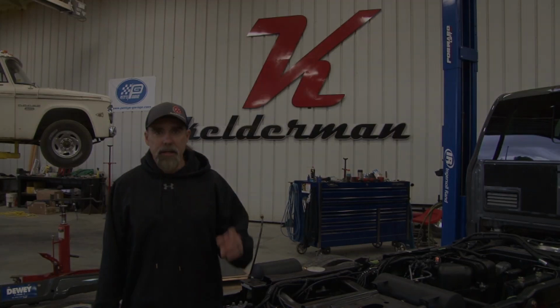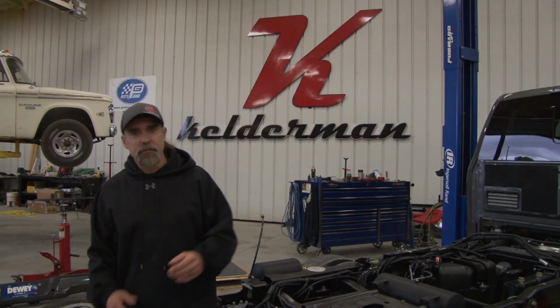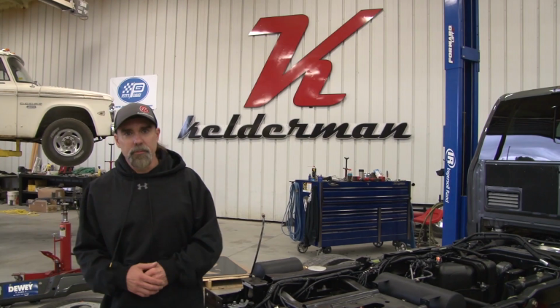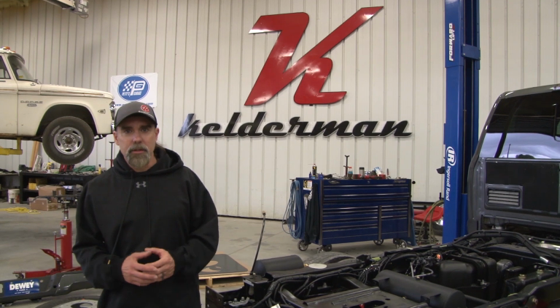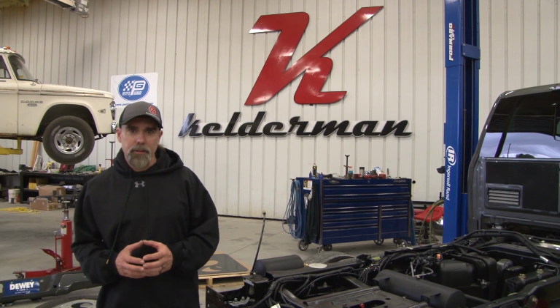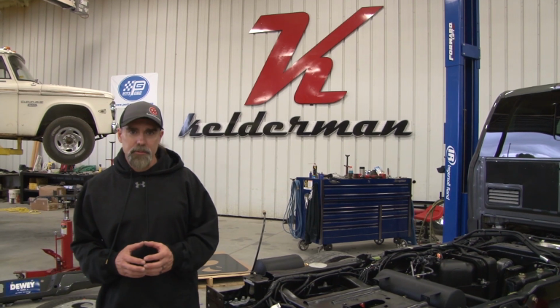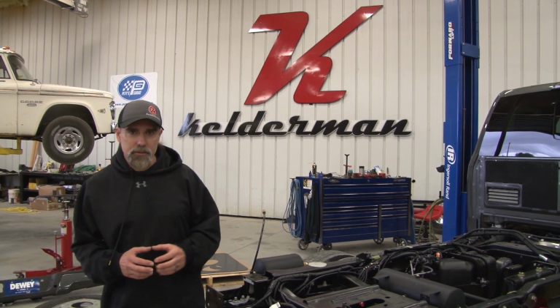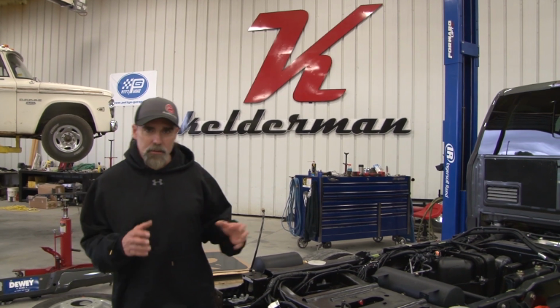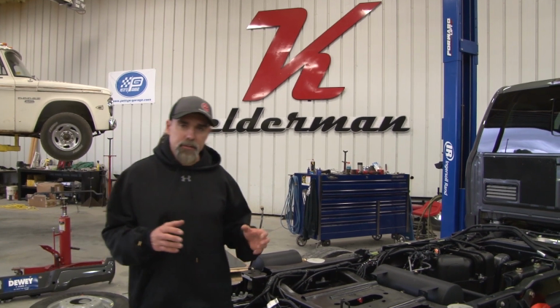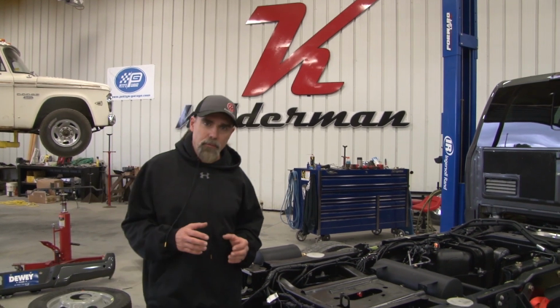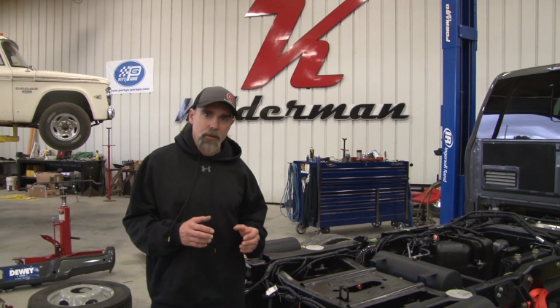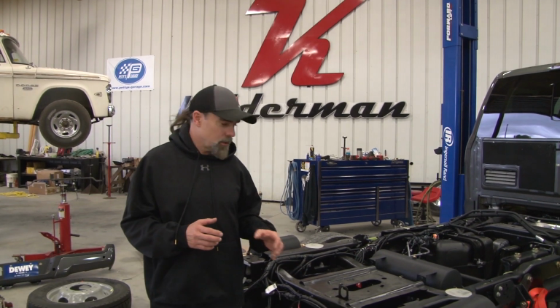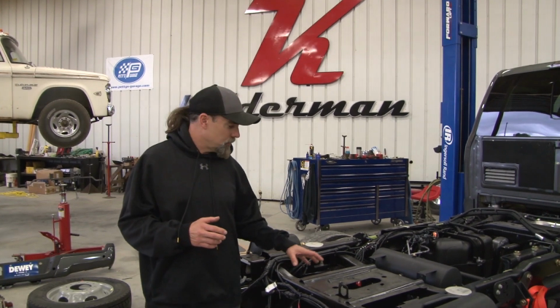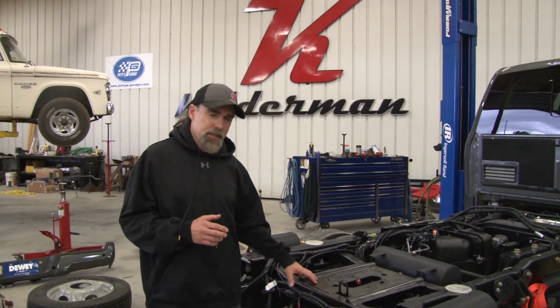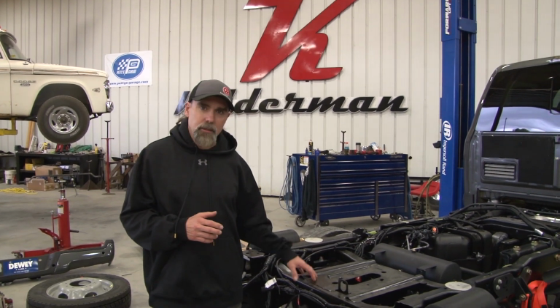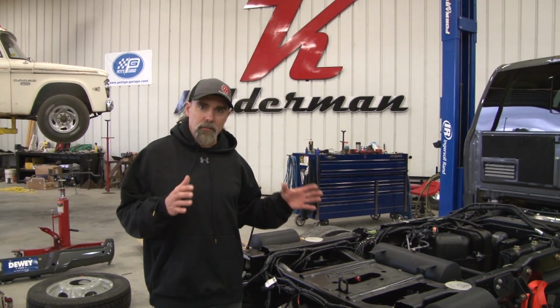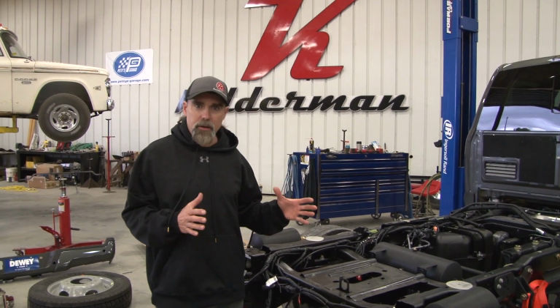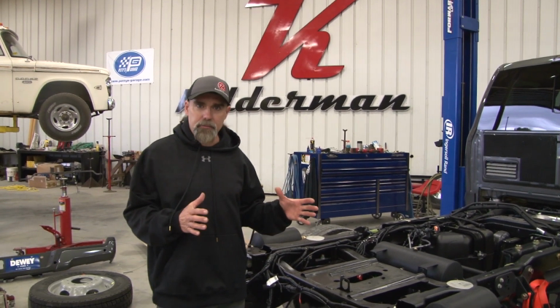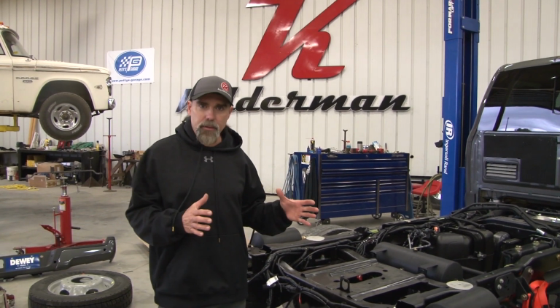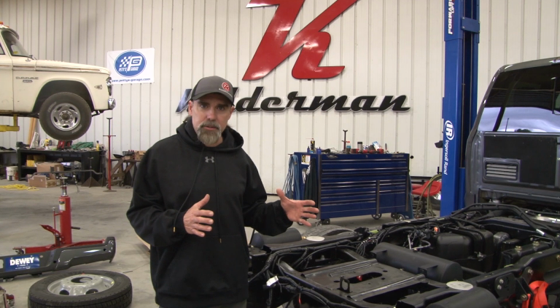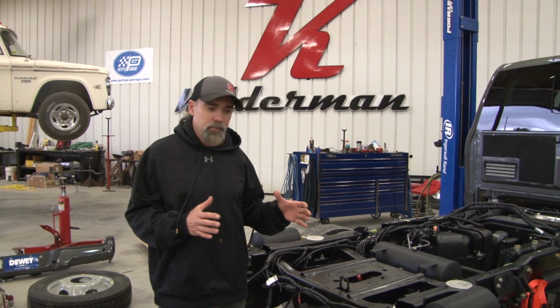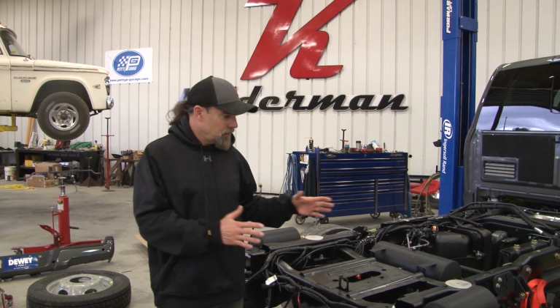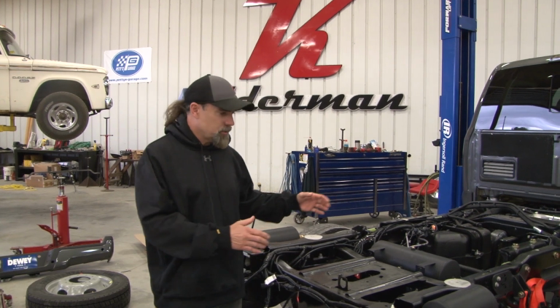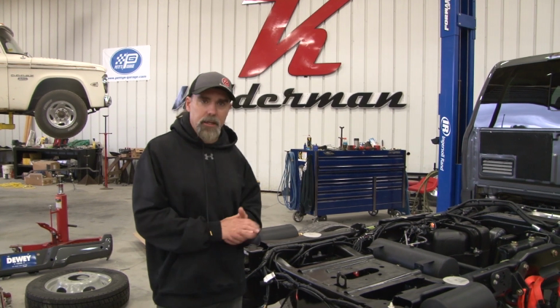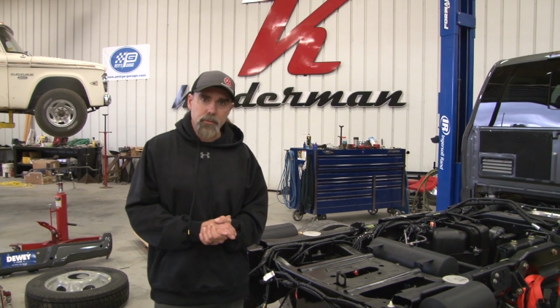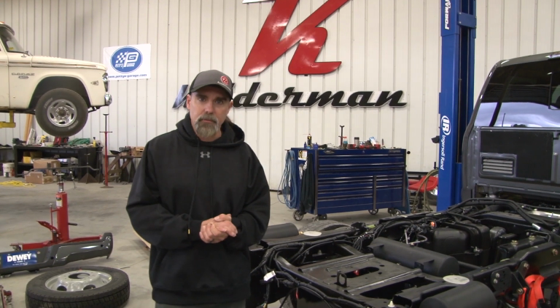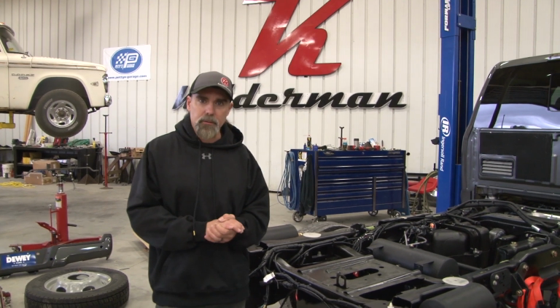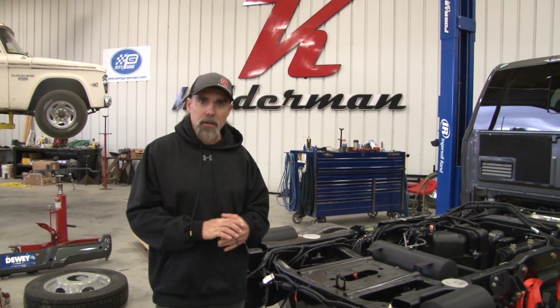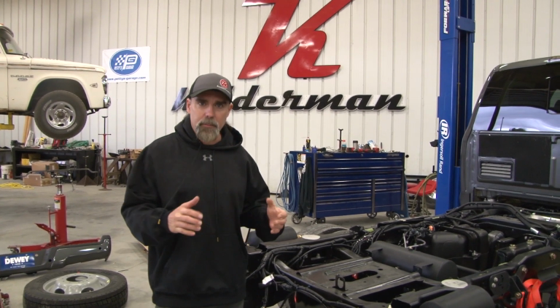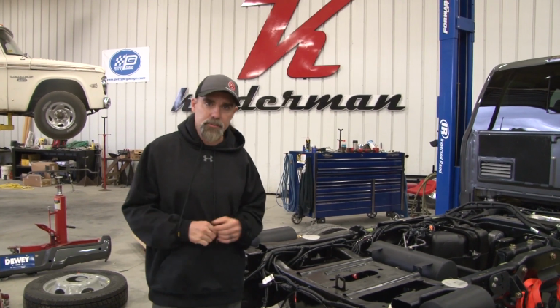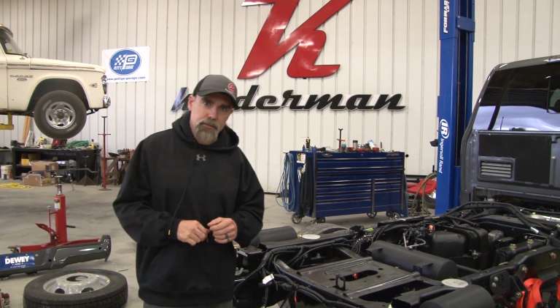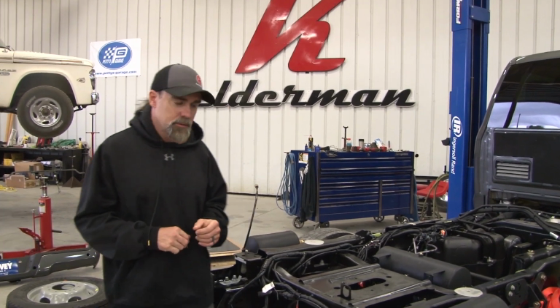Hey, Jeff Kelderman here, Kelderman Air Suspensions. Today in this short video we're going to go over the placement of our Airlift 3H system, along with the two tanks that we provide with our air management system.